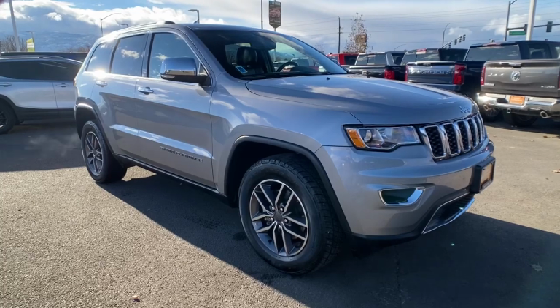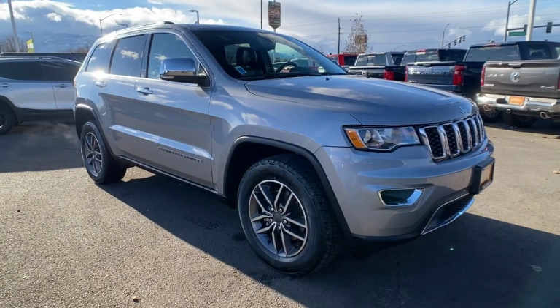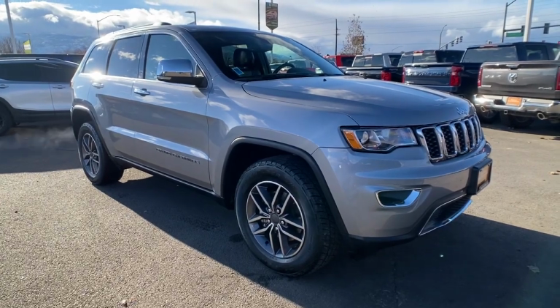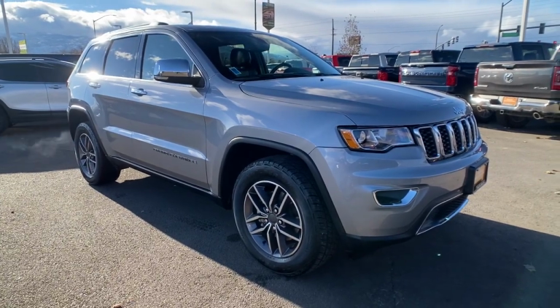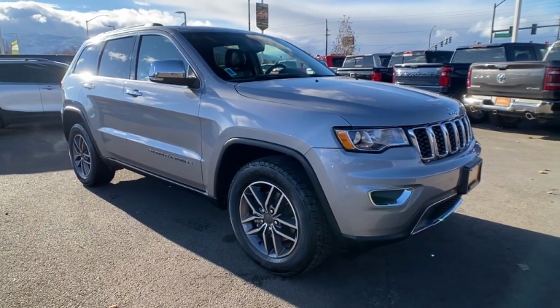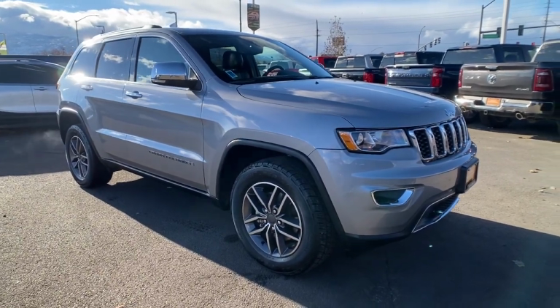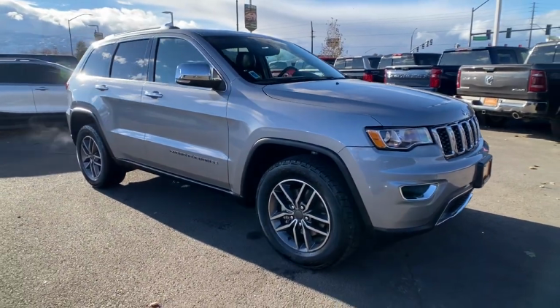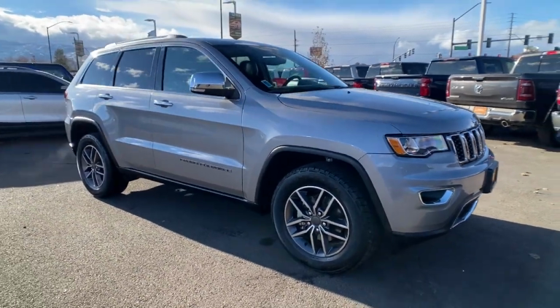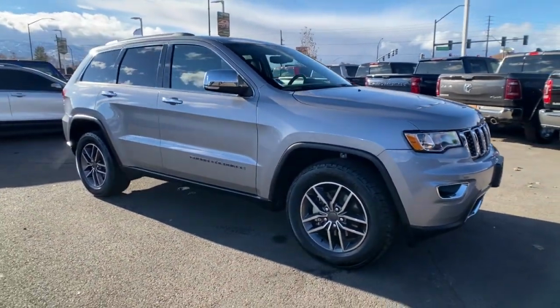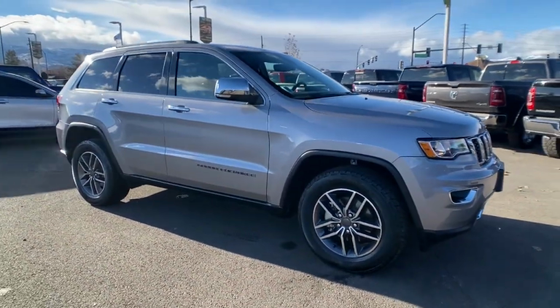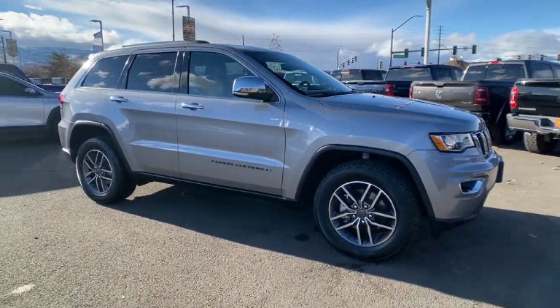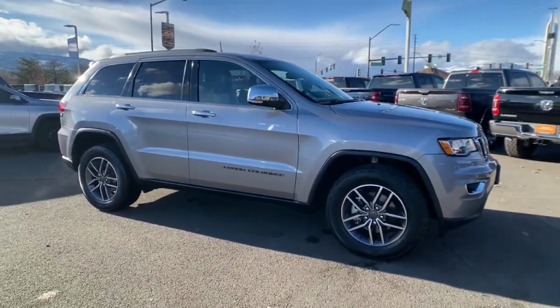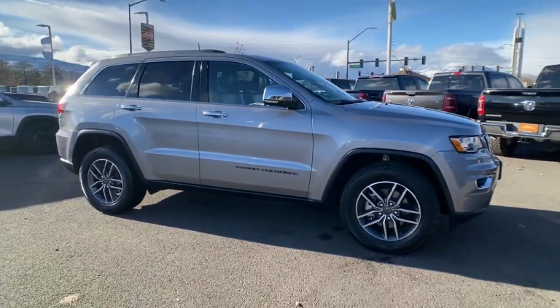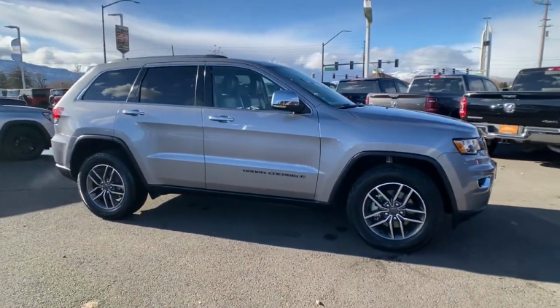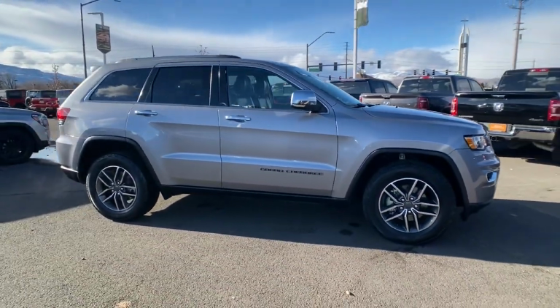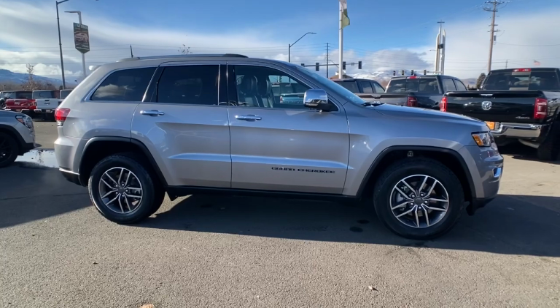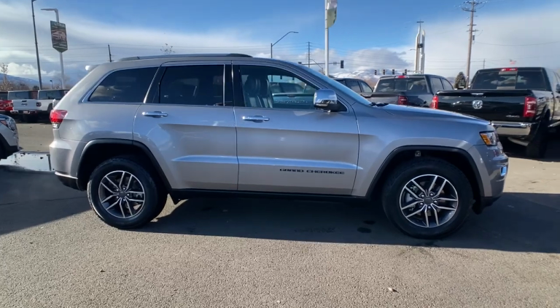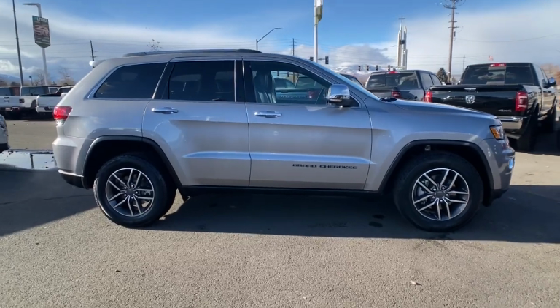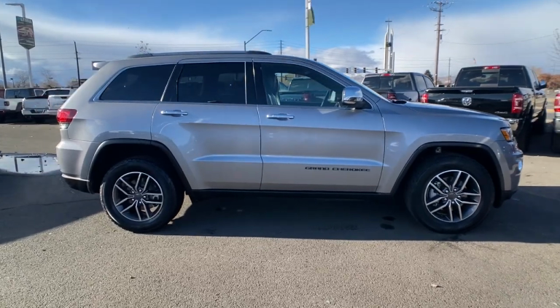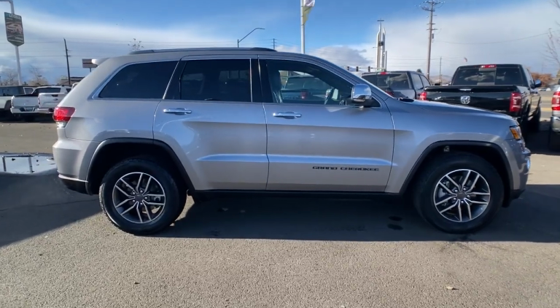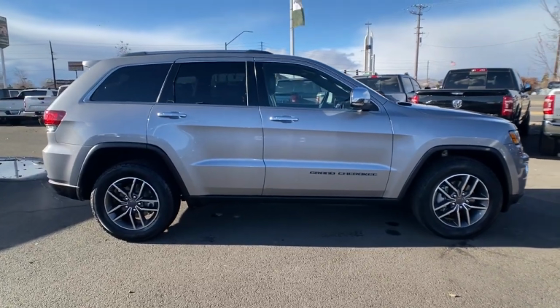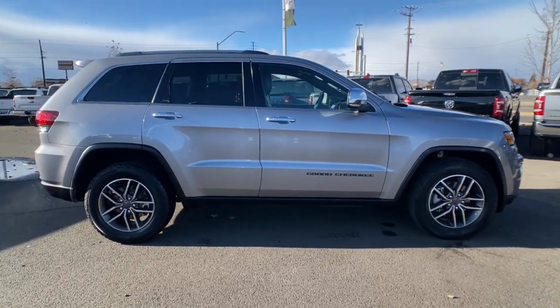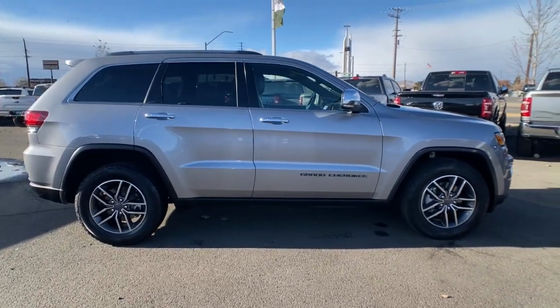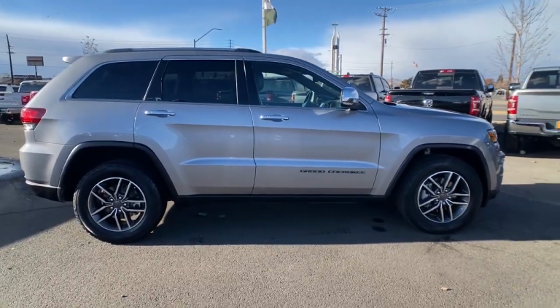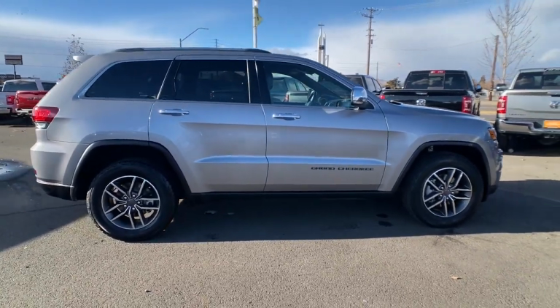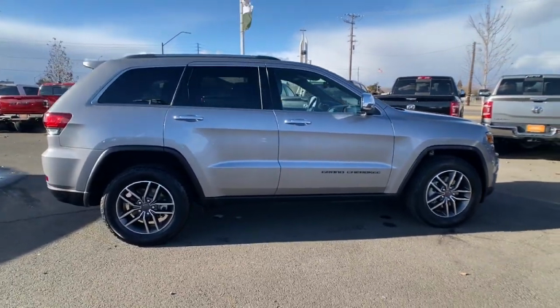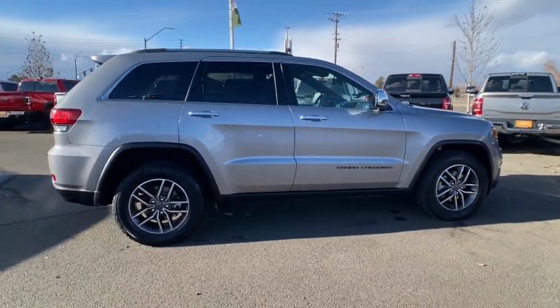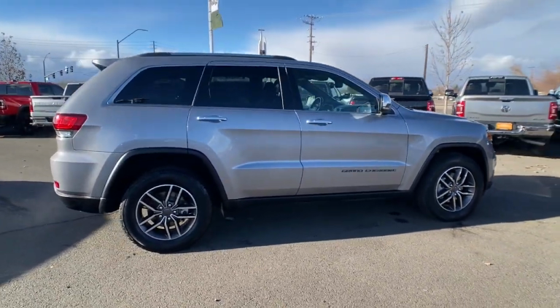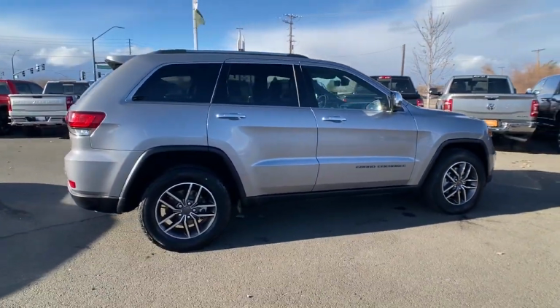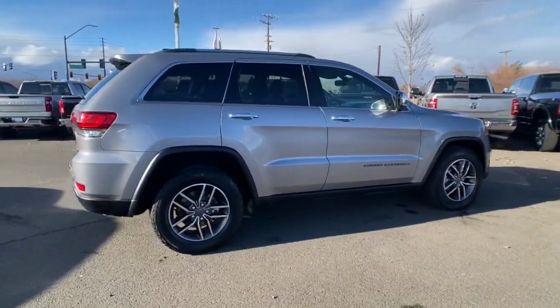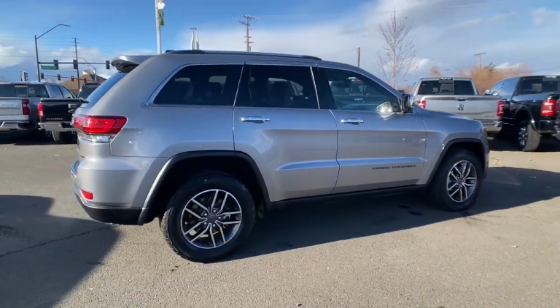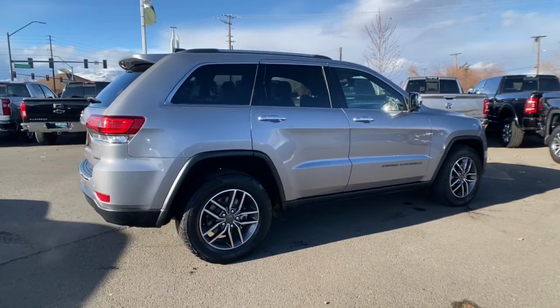This could be the car for you. The 2020 Jeep Grand Cherokee. This vehicle is an outstanding buy with fewer than 70,000 miles on the odometer.